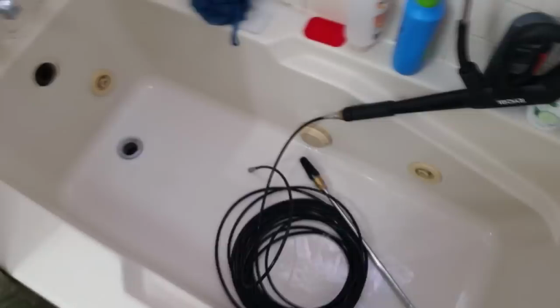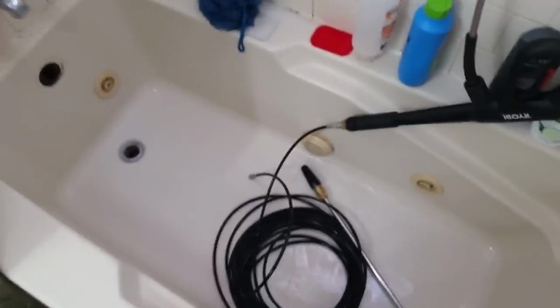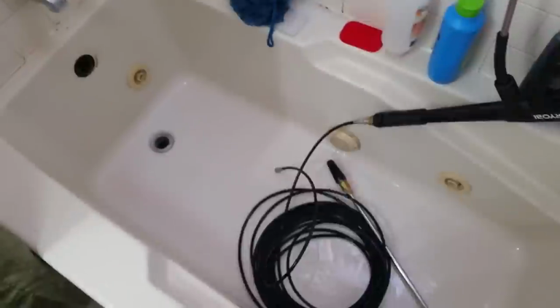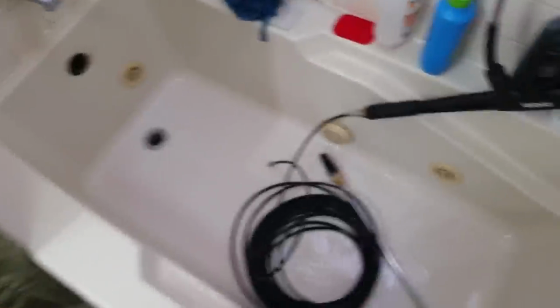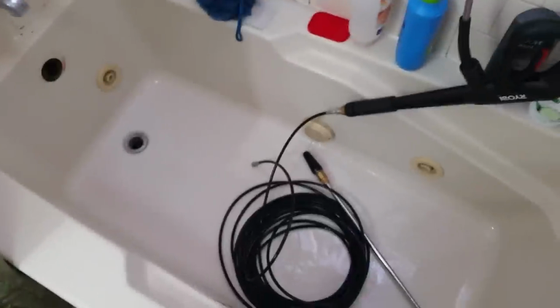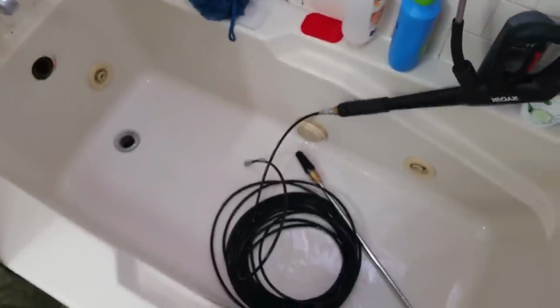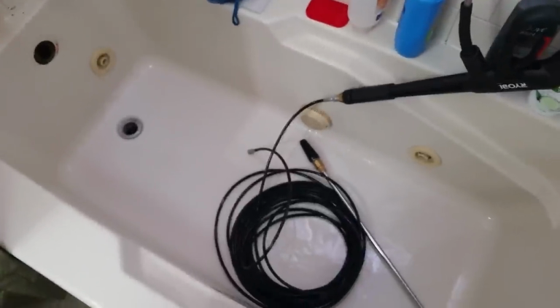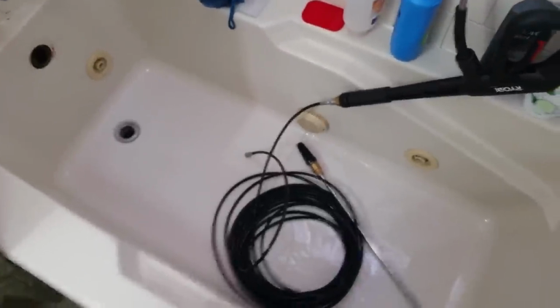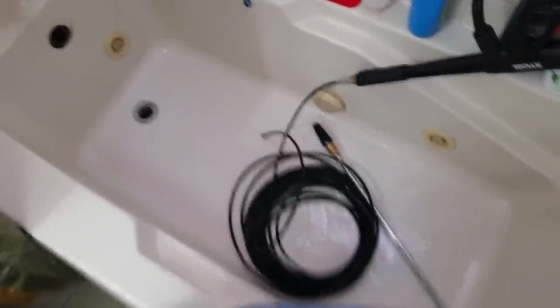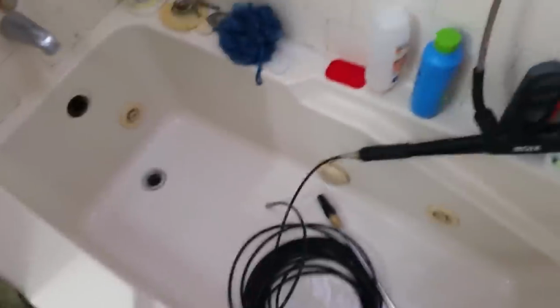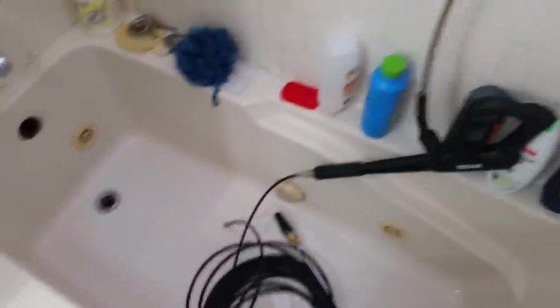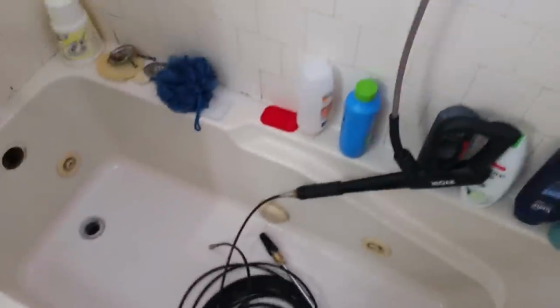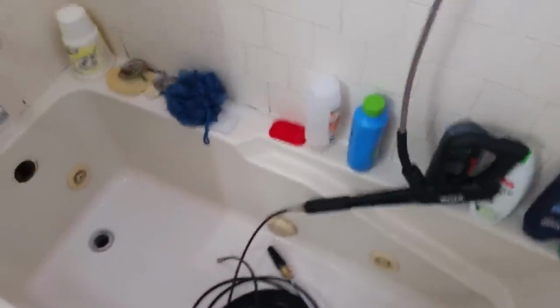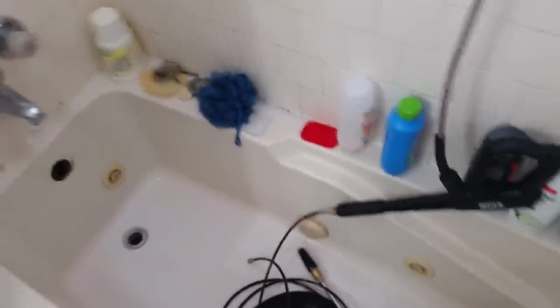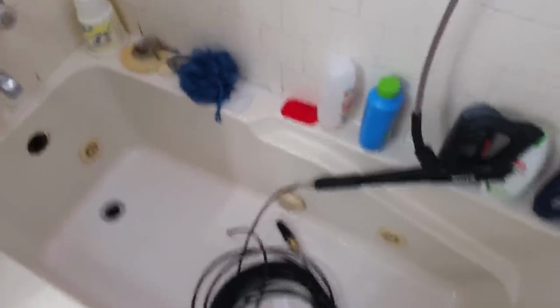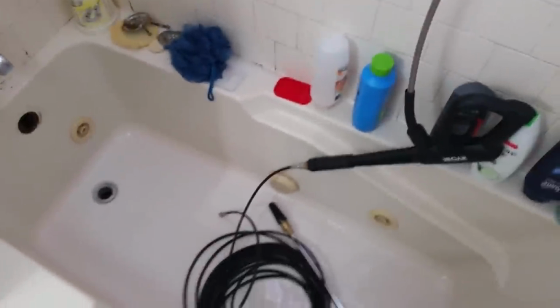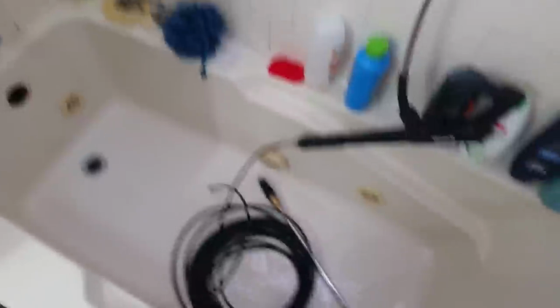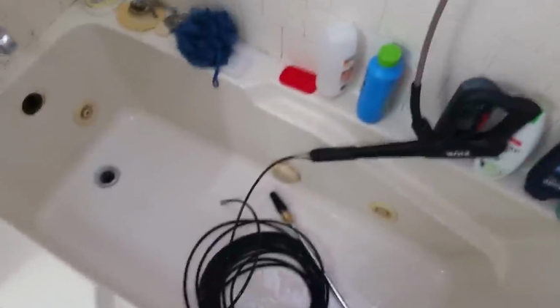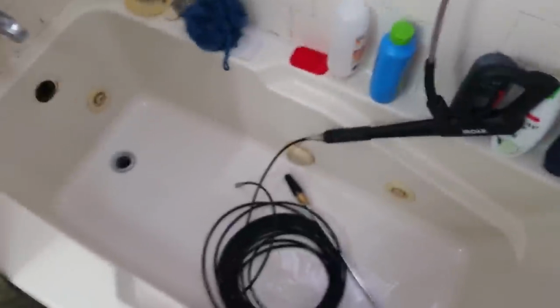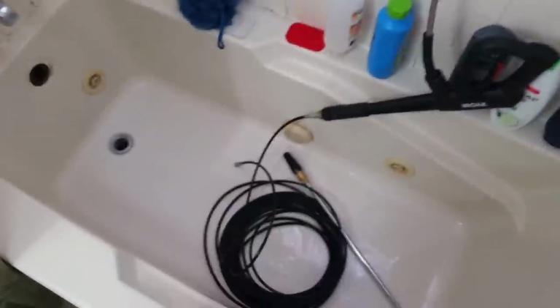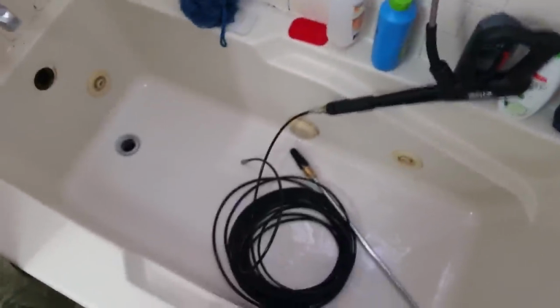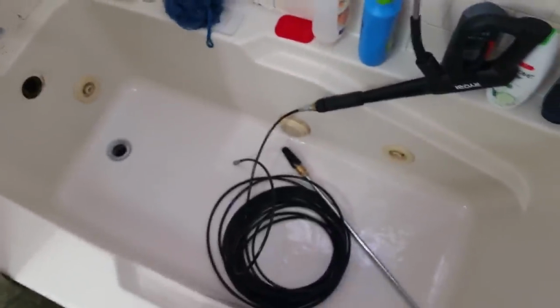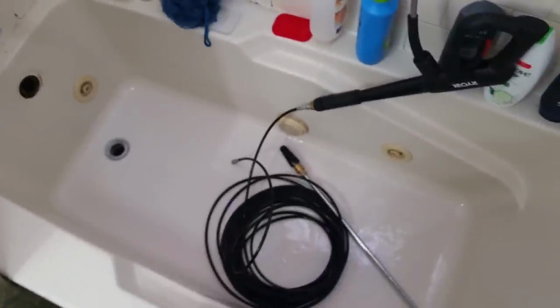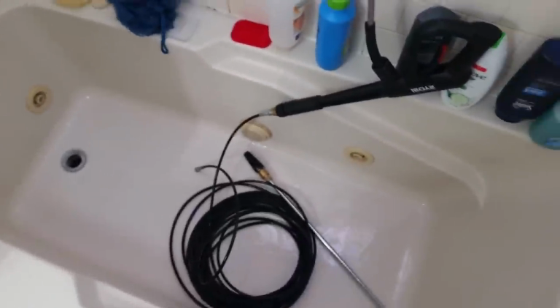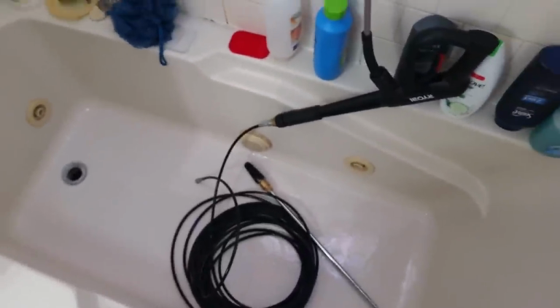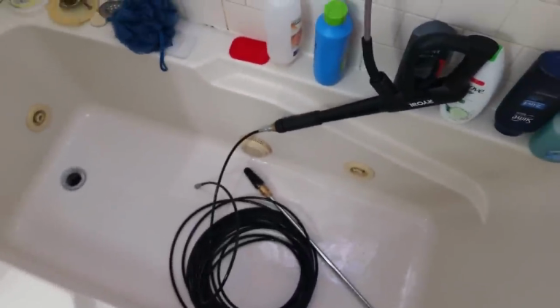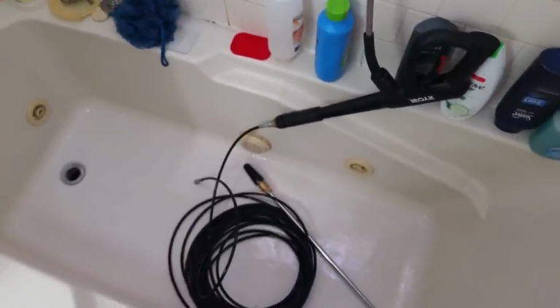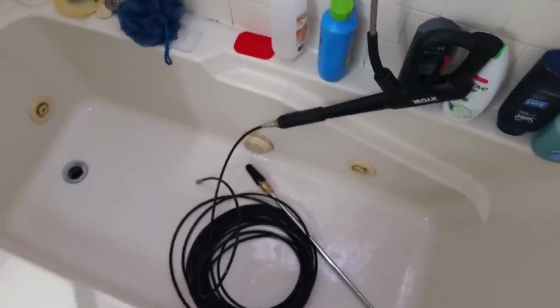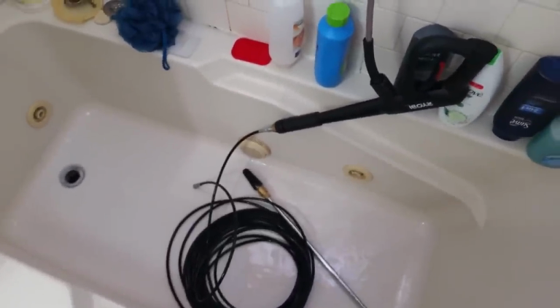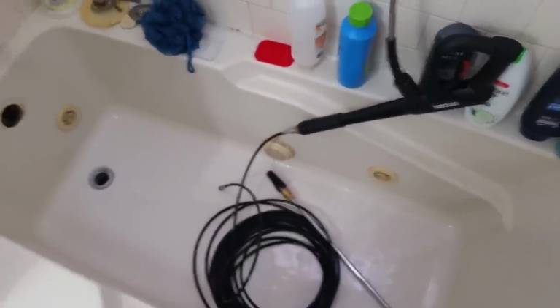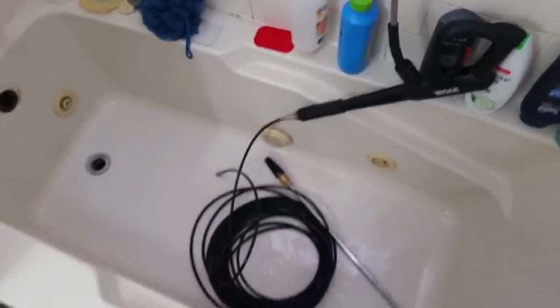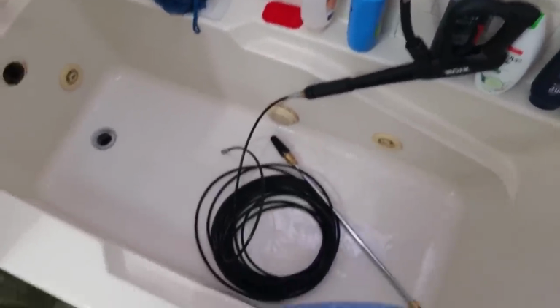Maybe somebody found this useful. Clearing your line with 3,100 PSI is going to make something happen, right? Thanks for watching.